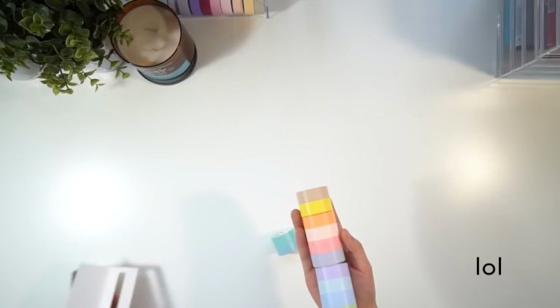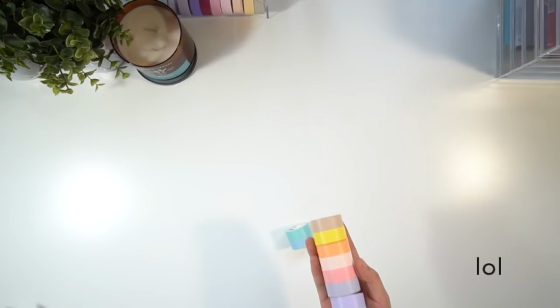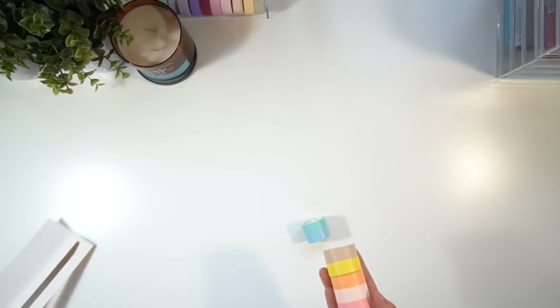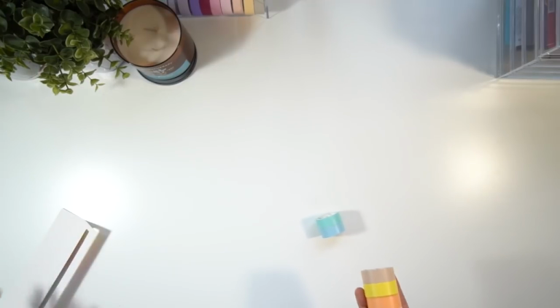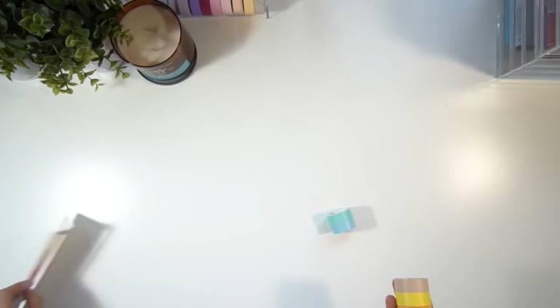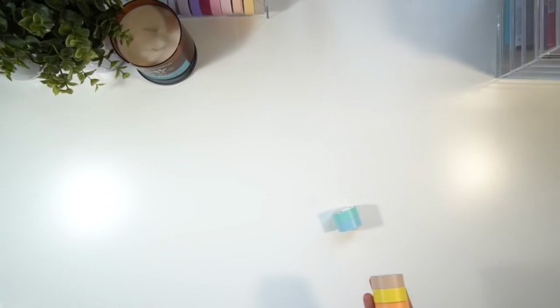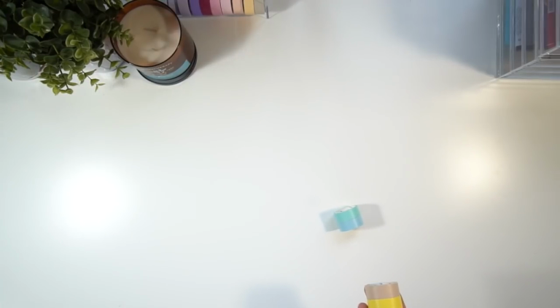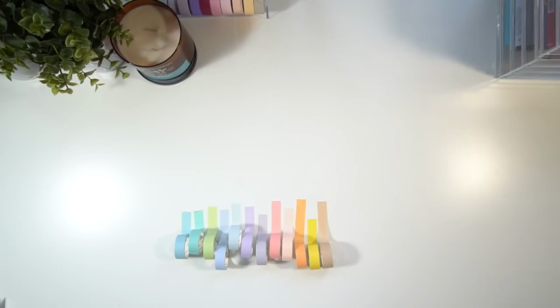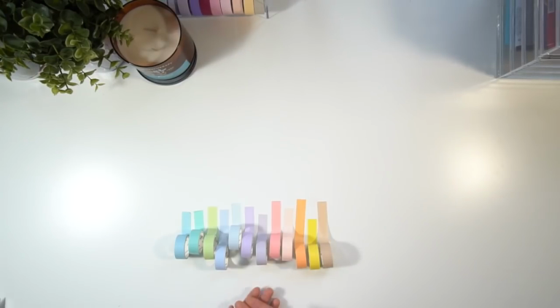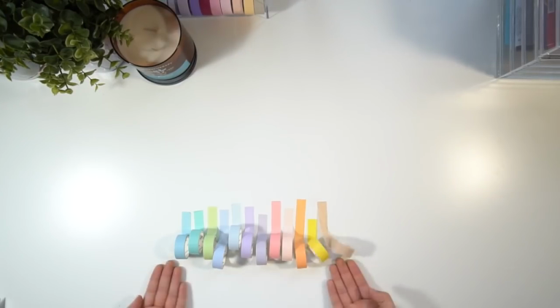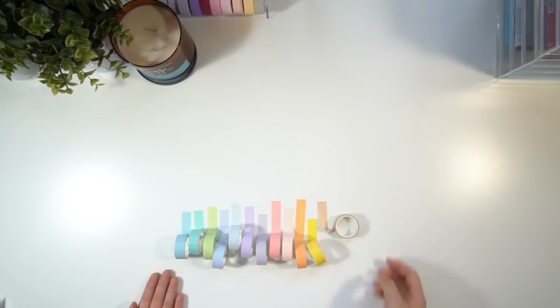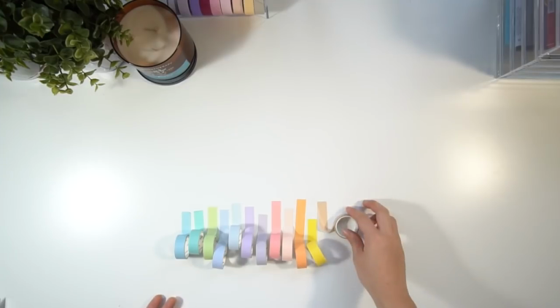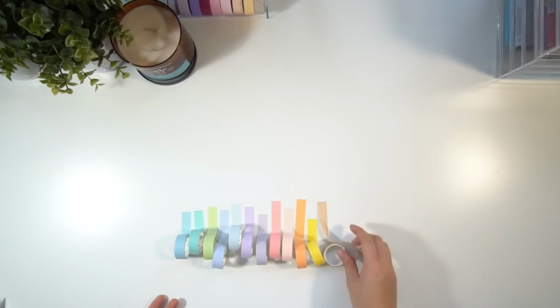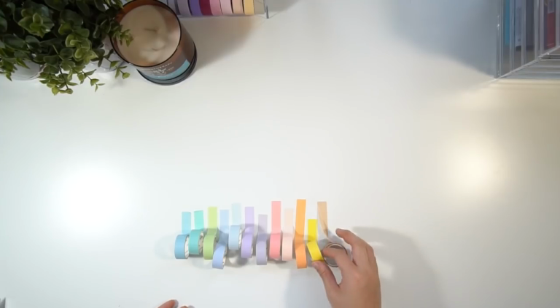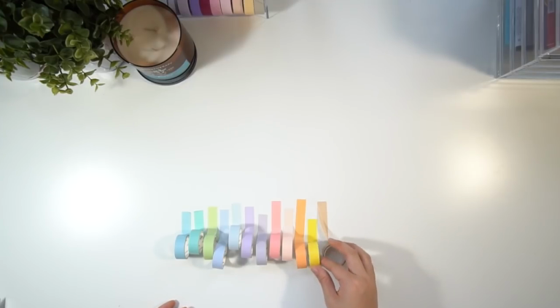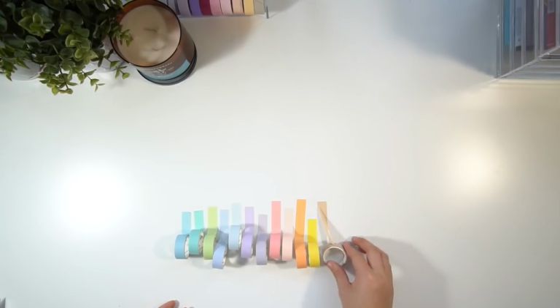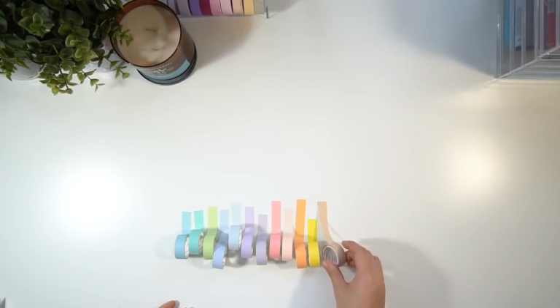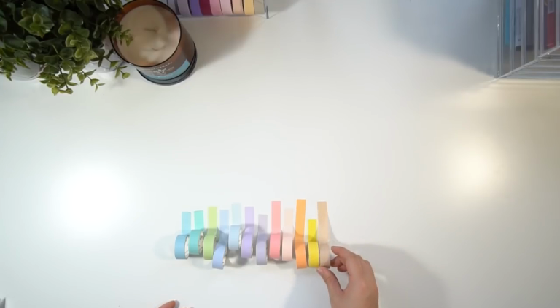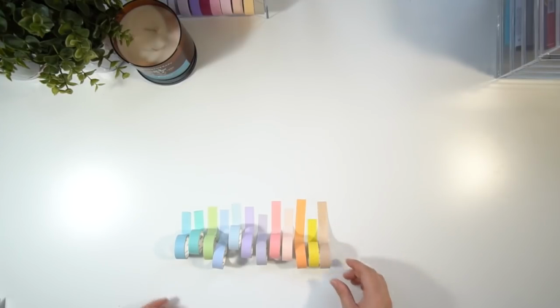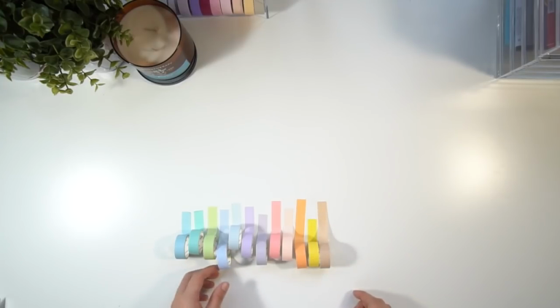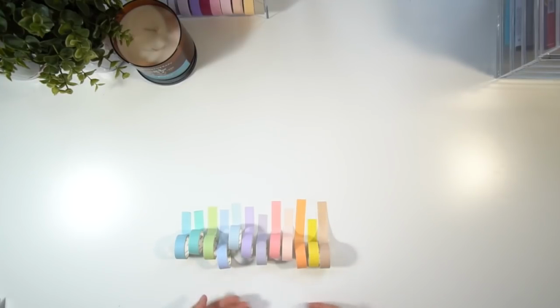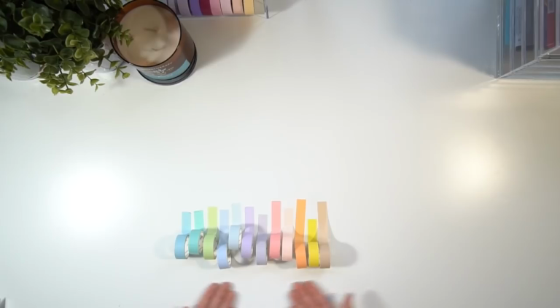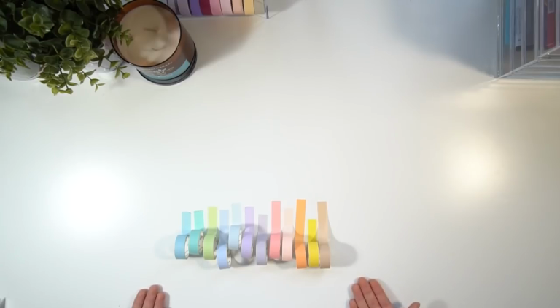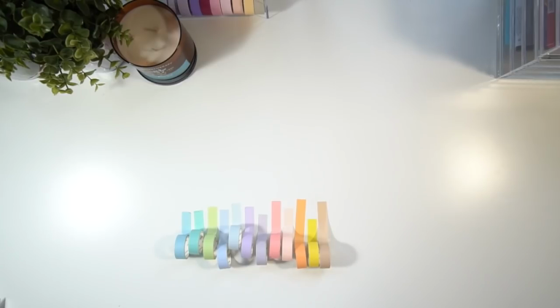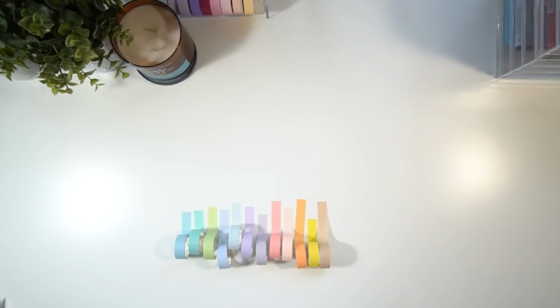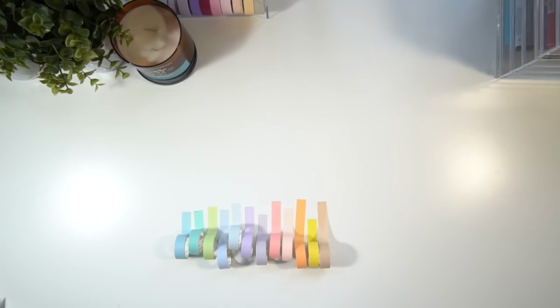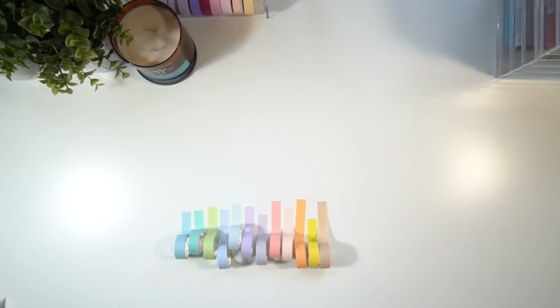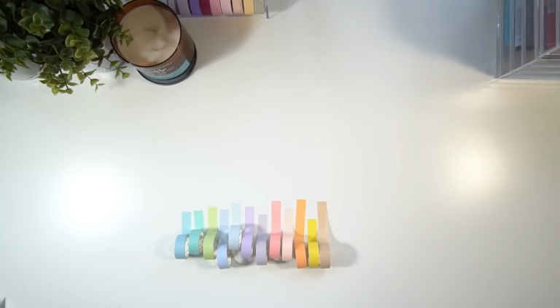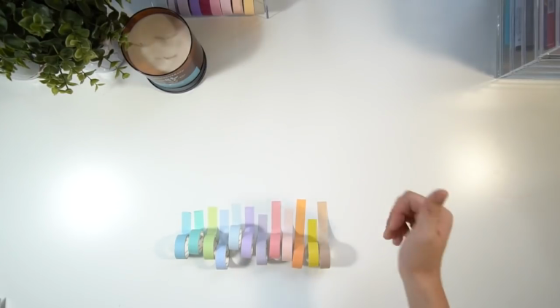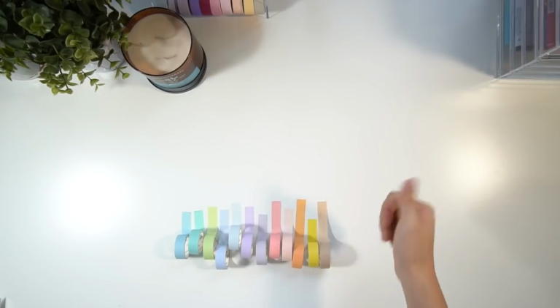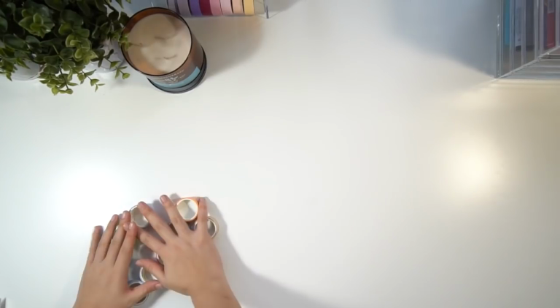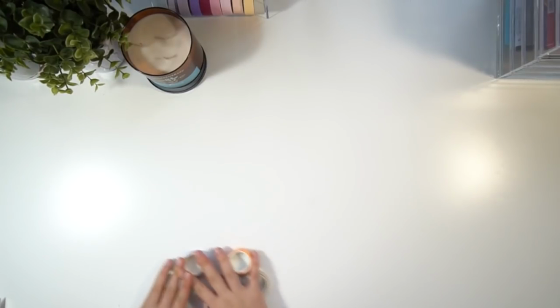The first thing we got was this 12-pack of washi tapes. They come in a range of different pastel colors, which is what I really like about them. Later on in this video I'll be testing them out, so keep watching to find out if they hold up.